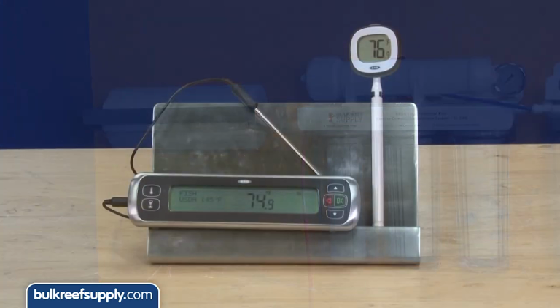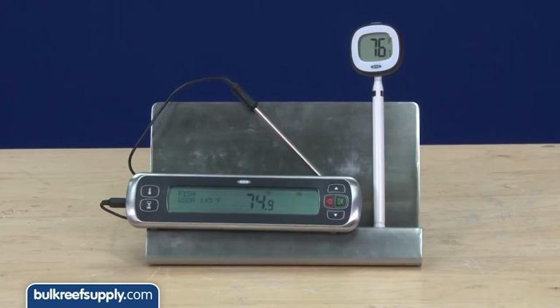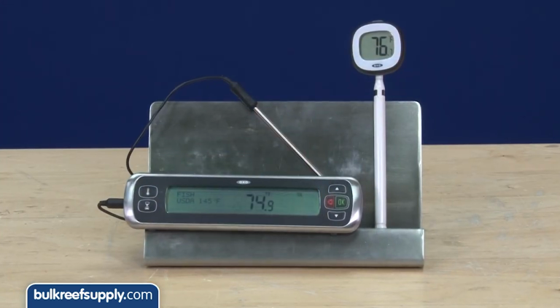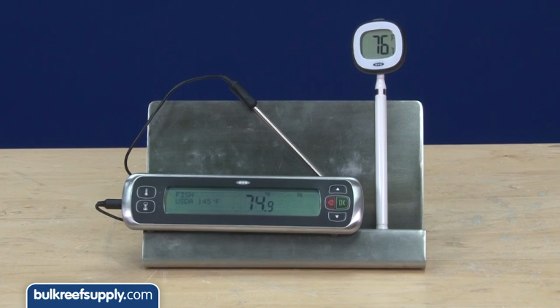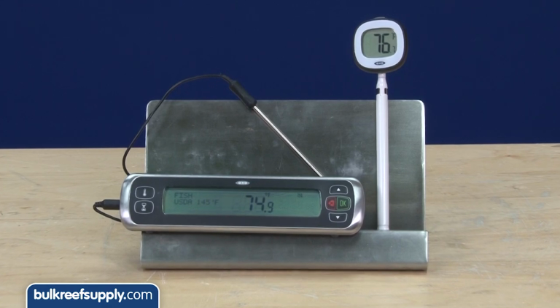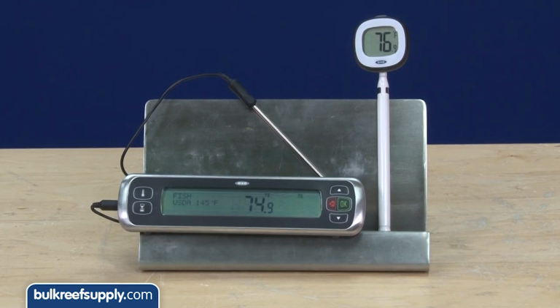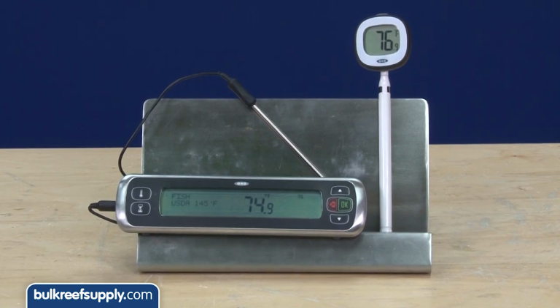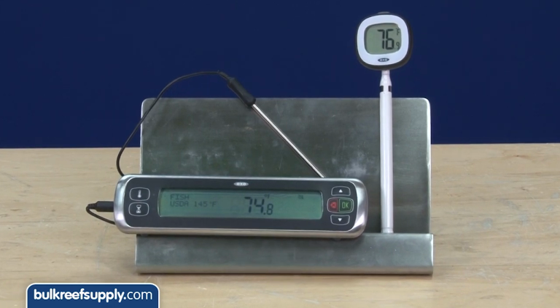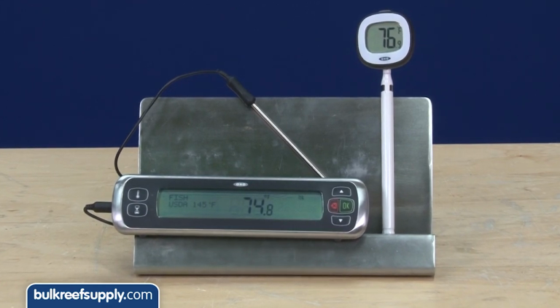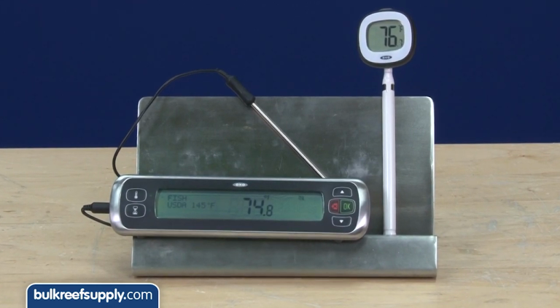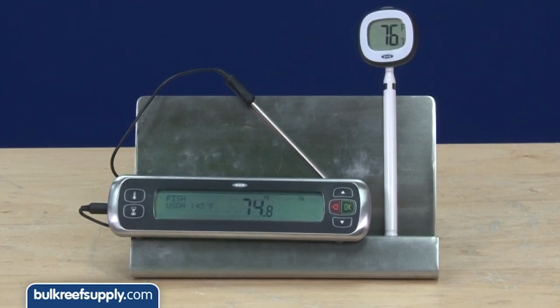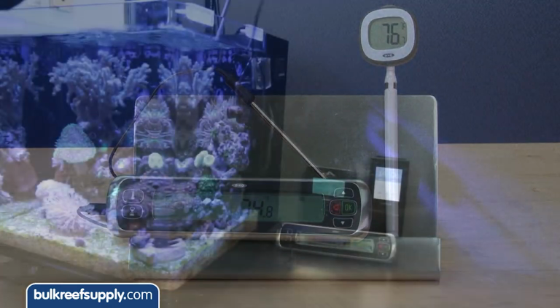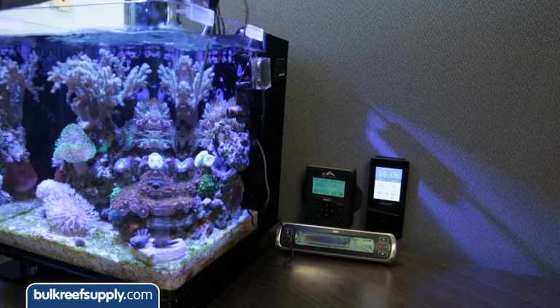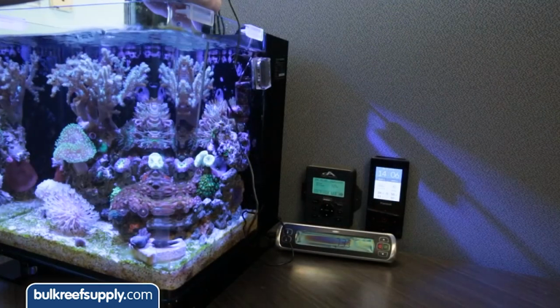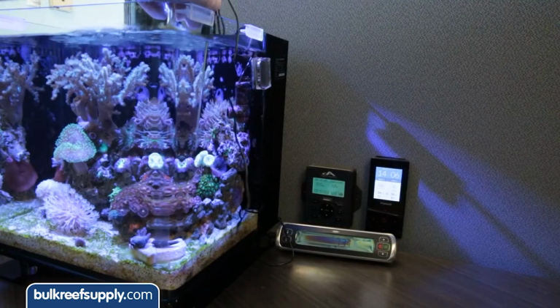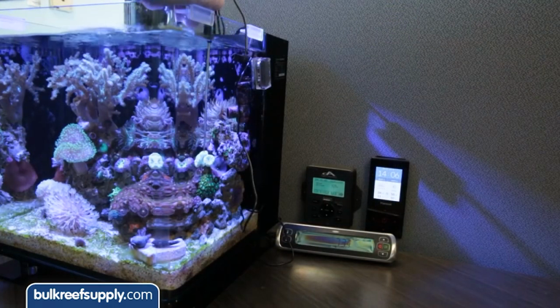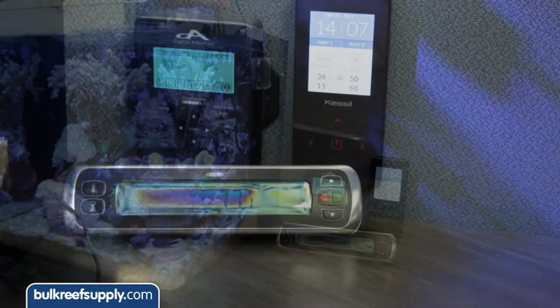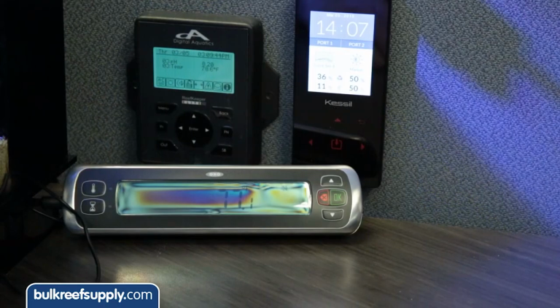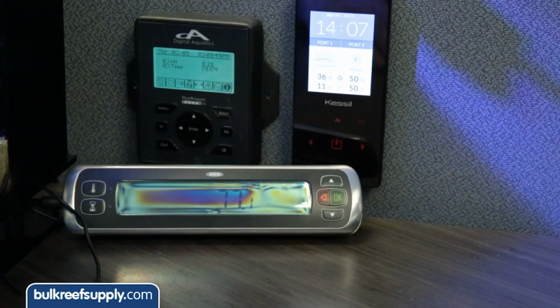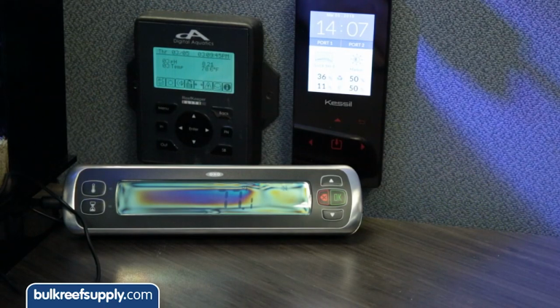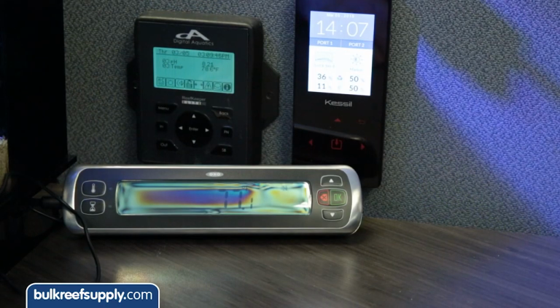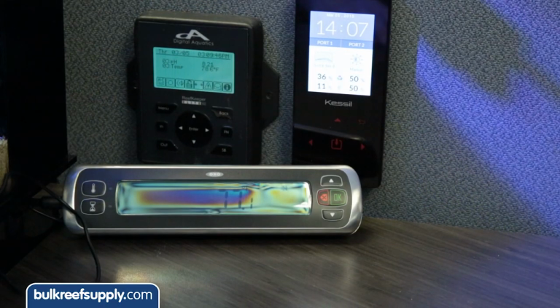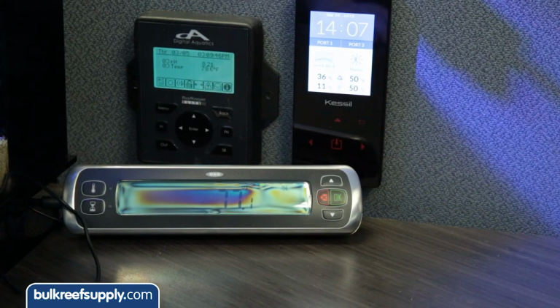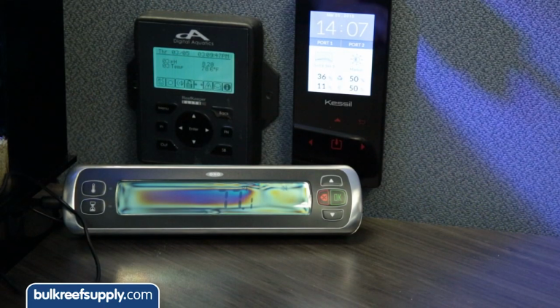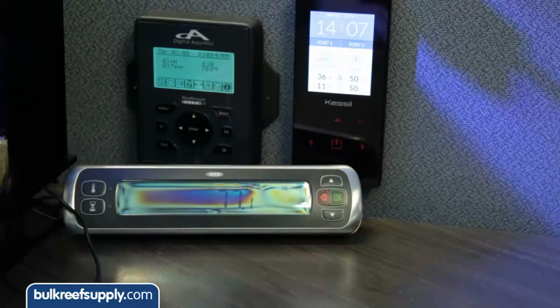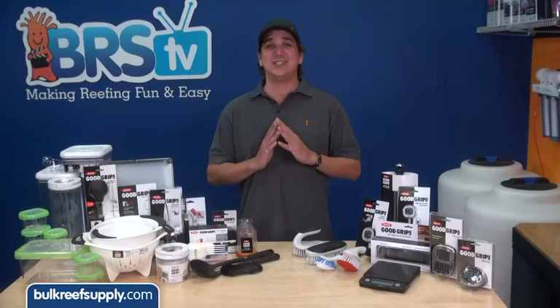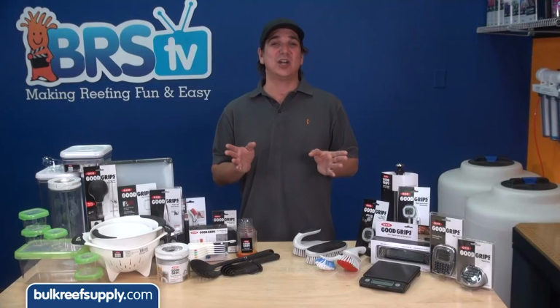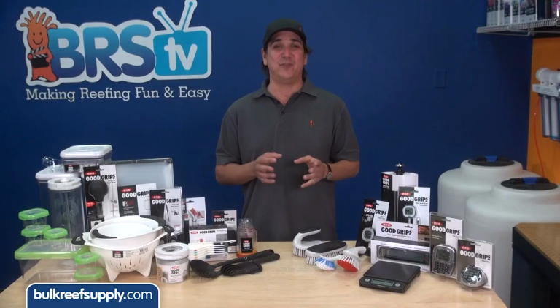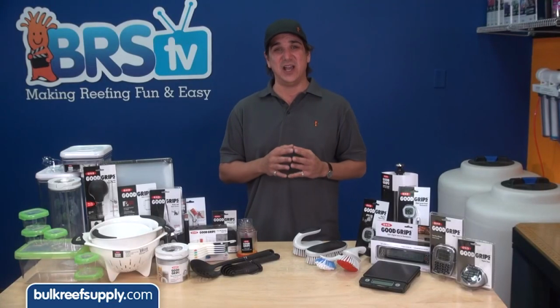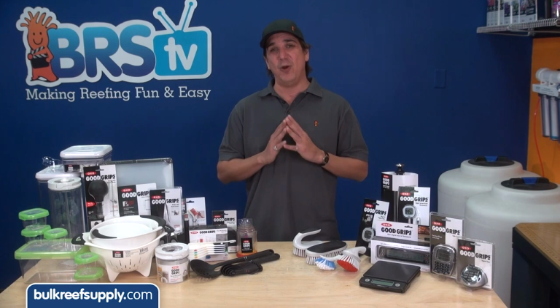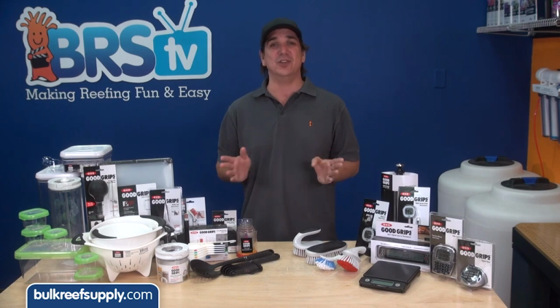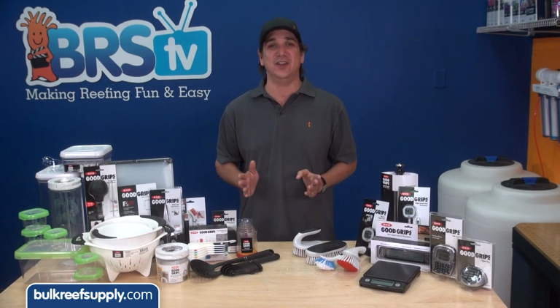OXO also has some nice thermometers for calibrating your heaters or controllers. Regardless of what your heater or controller says, you might be really surprised what the actual temperature of your tank is — it is super common for it to be off way more than you would think.